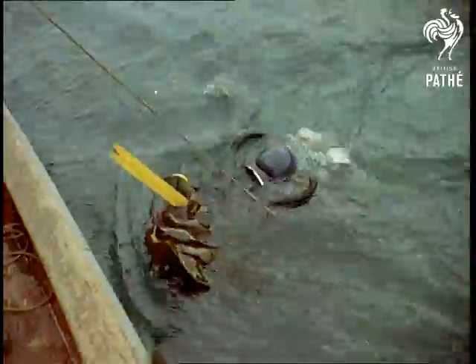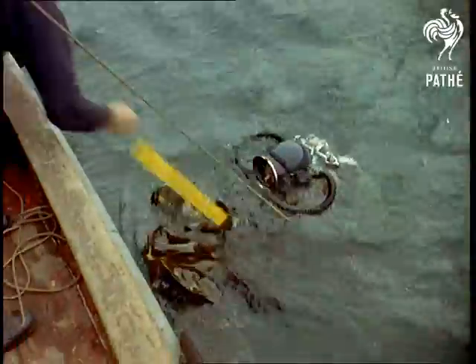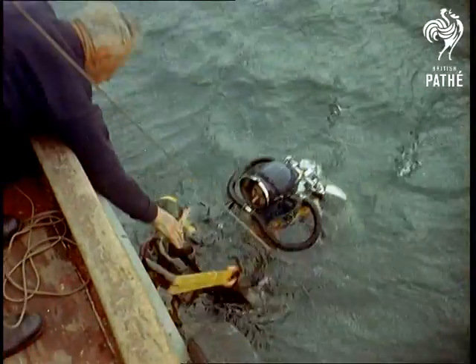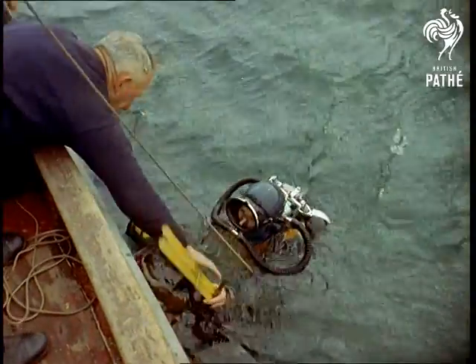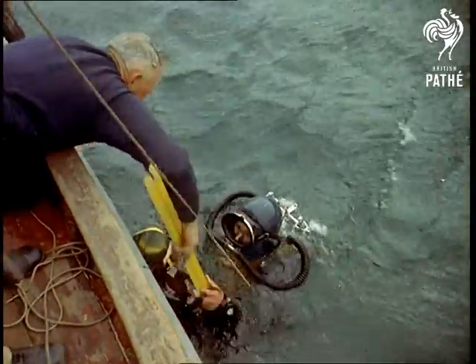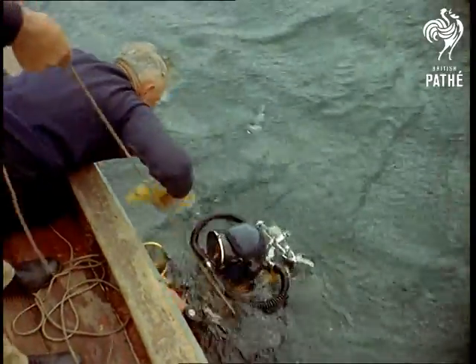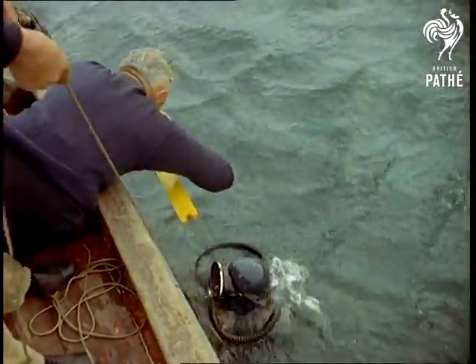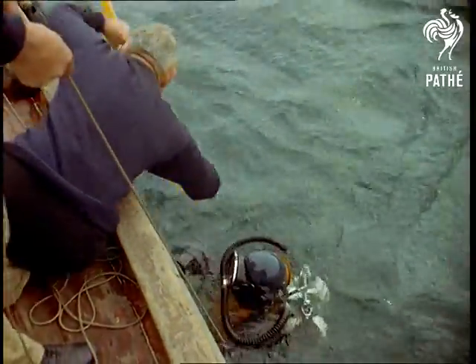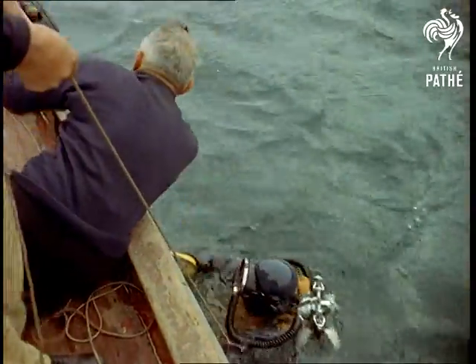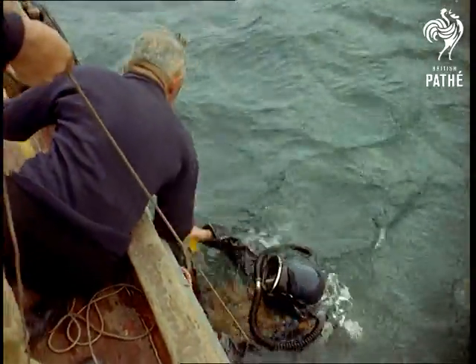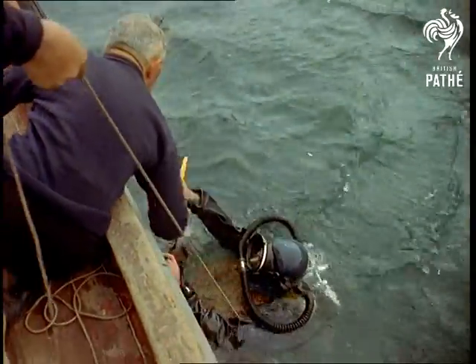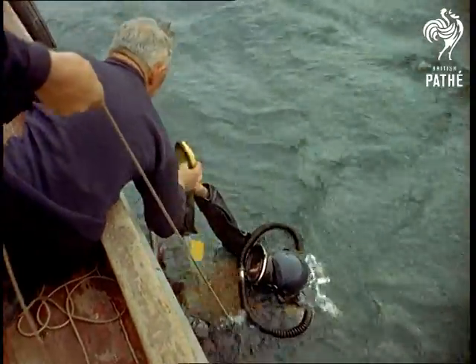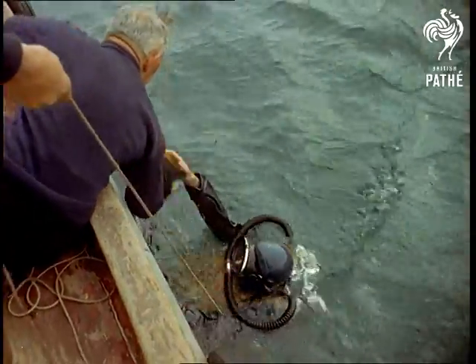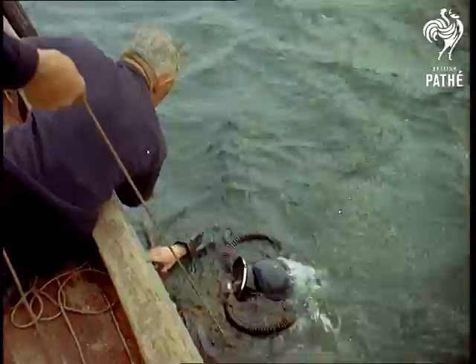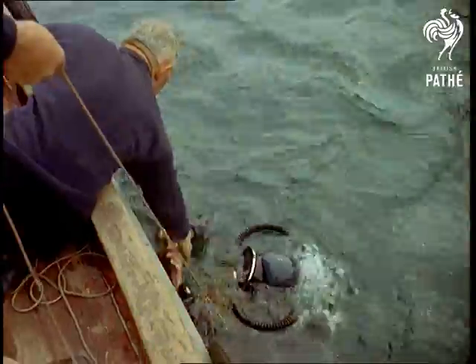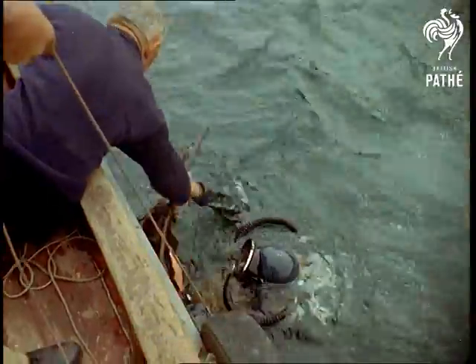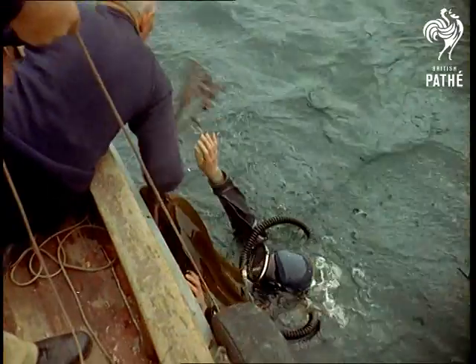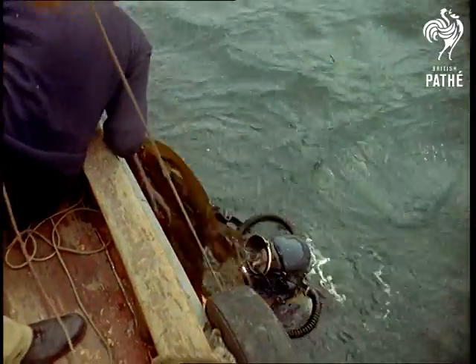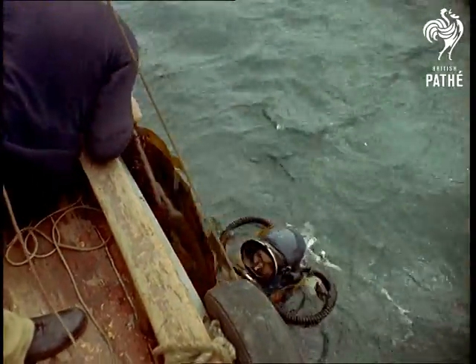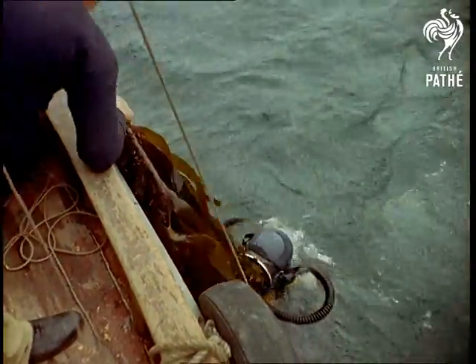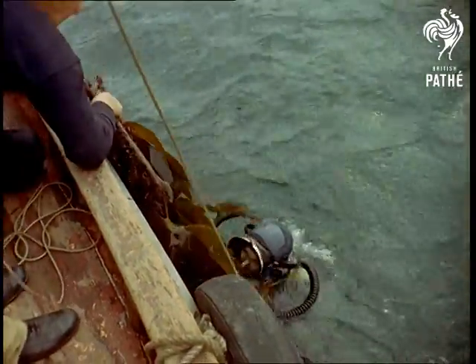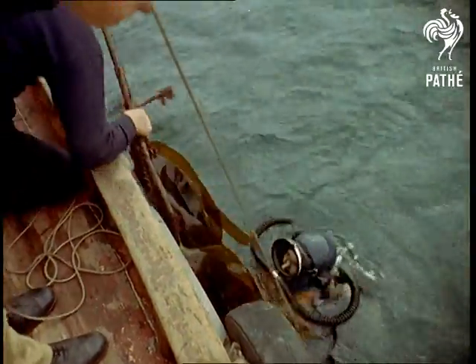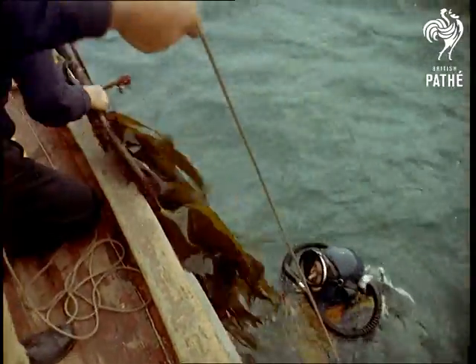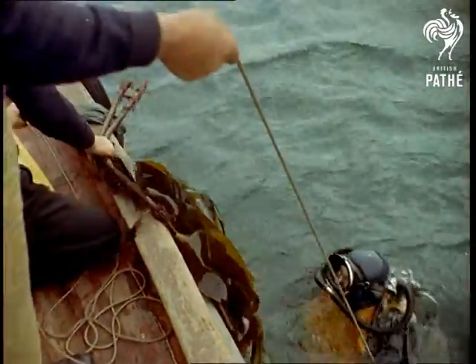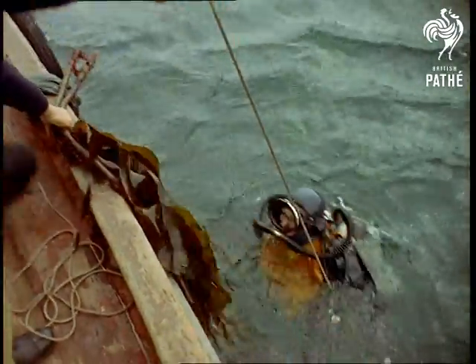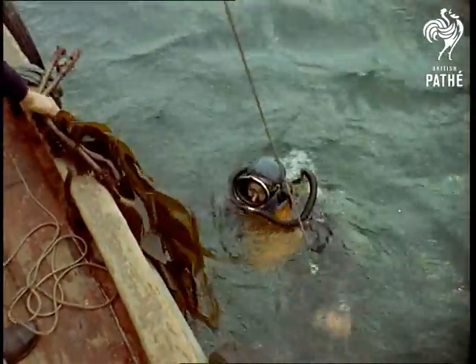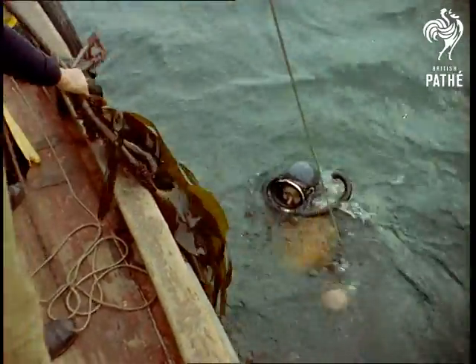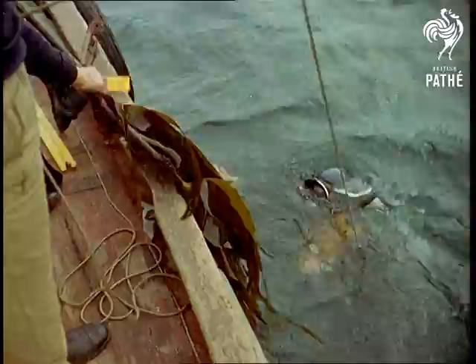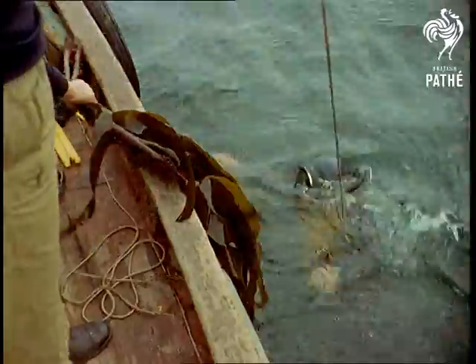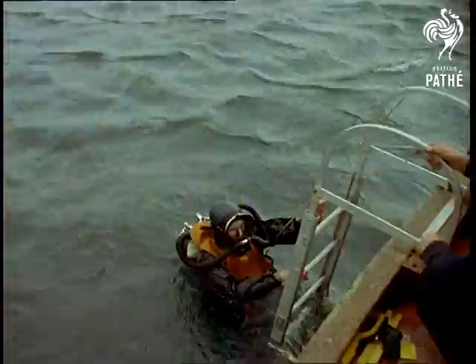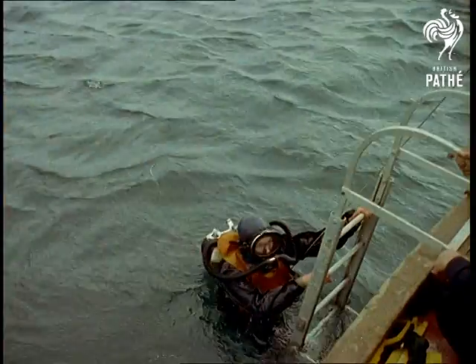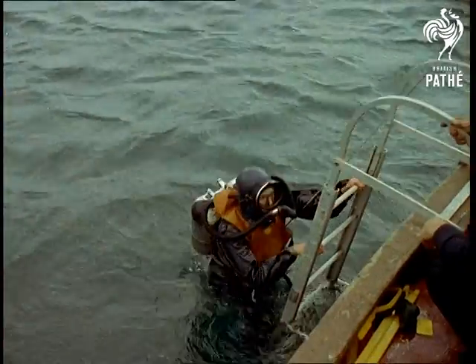Dr. Cain, who has been diving for three years, completes yet another voyage of exploration — another illustration of how modern techniques are being employed to study and improve our knowledge of the timeless depths.